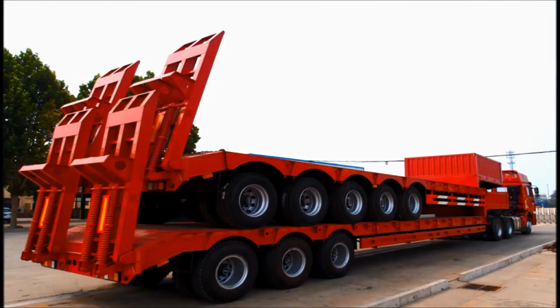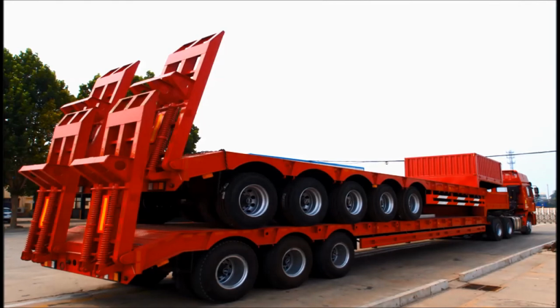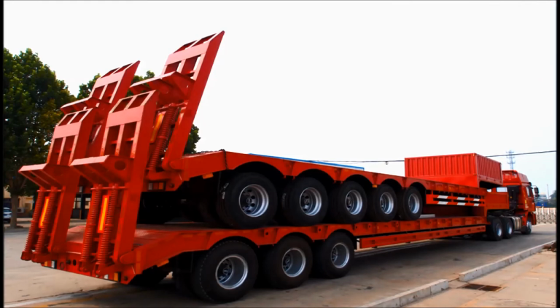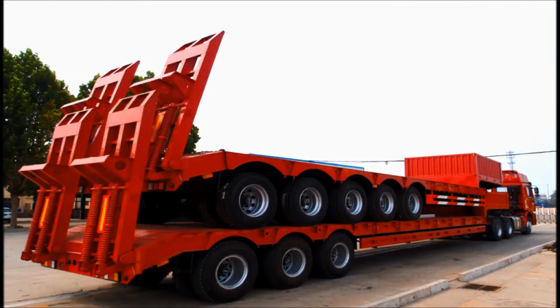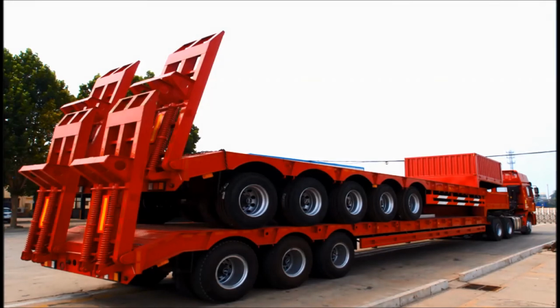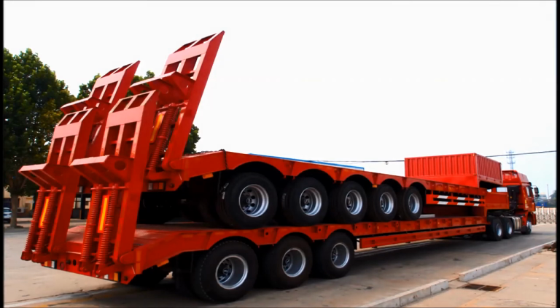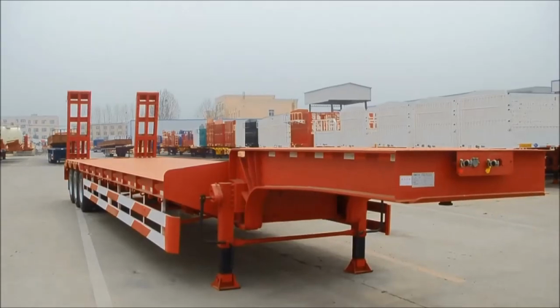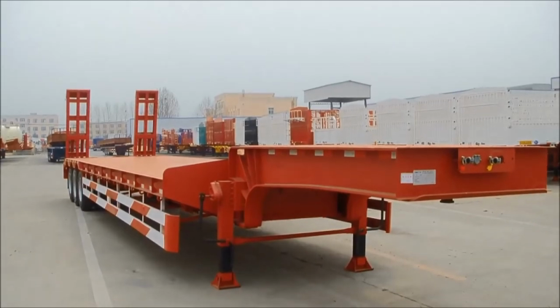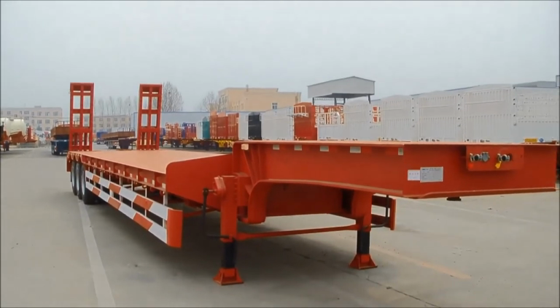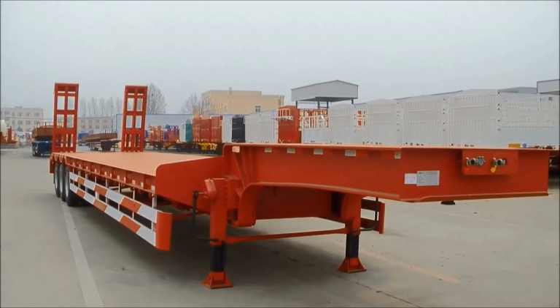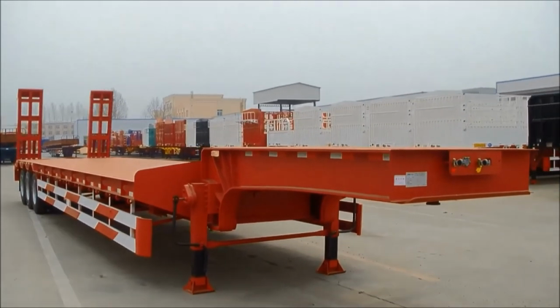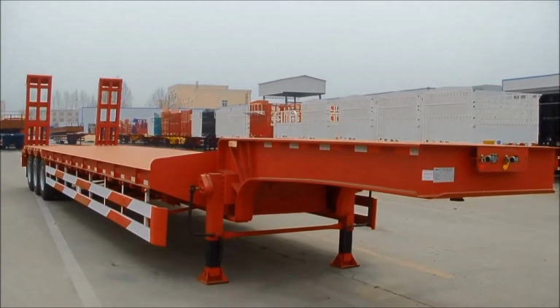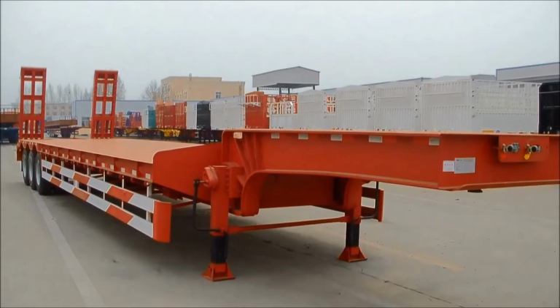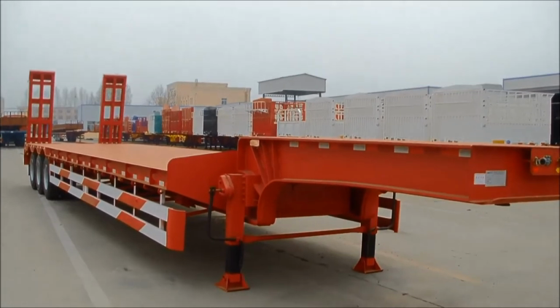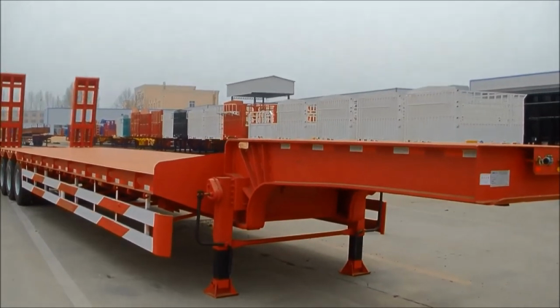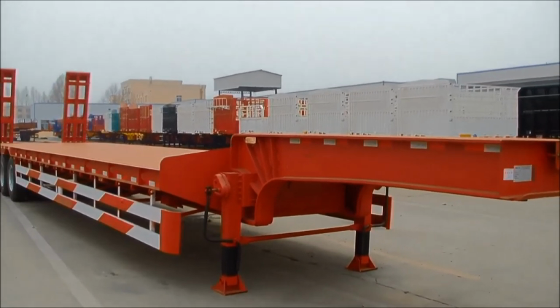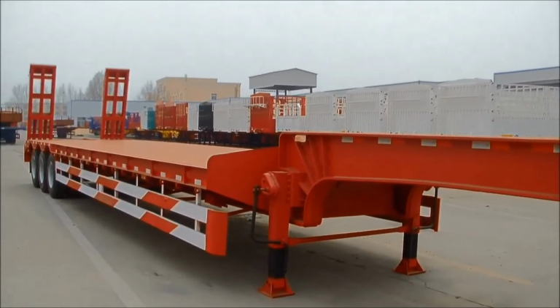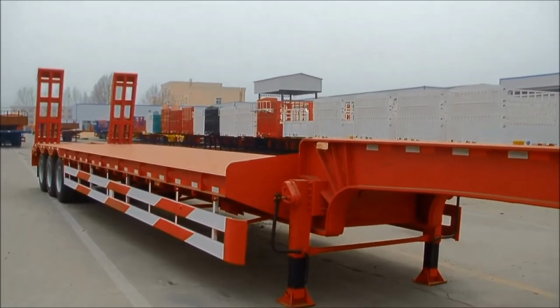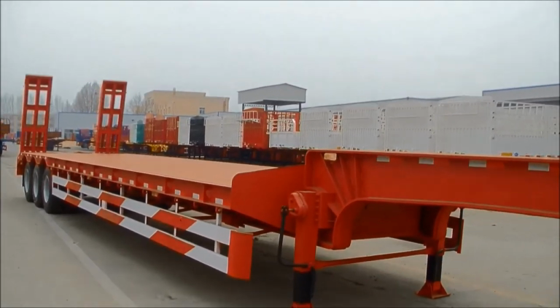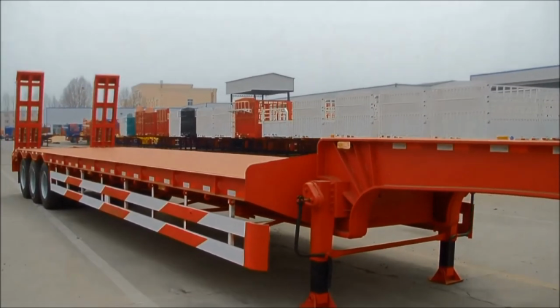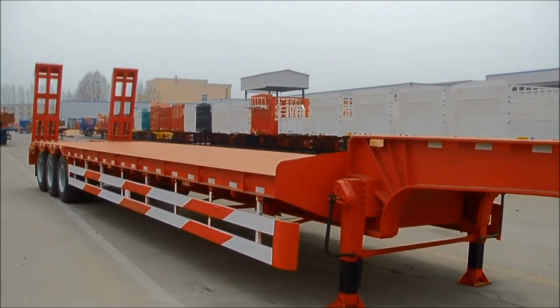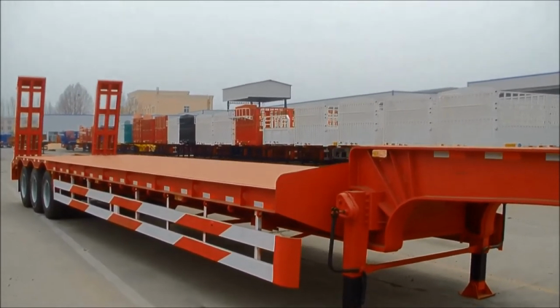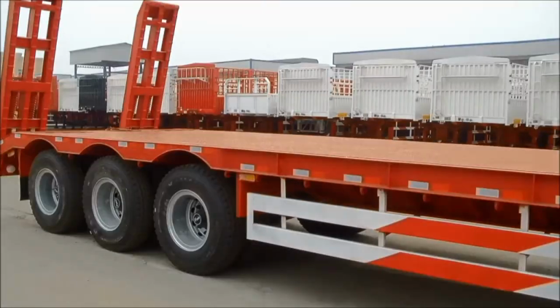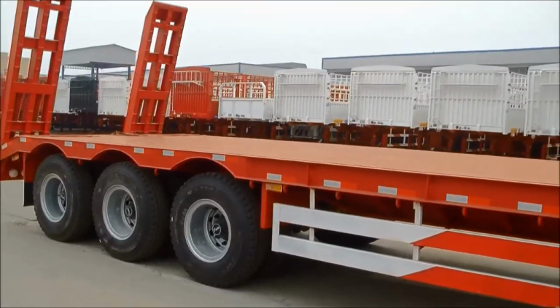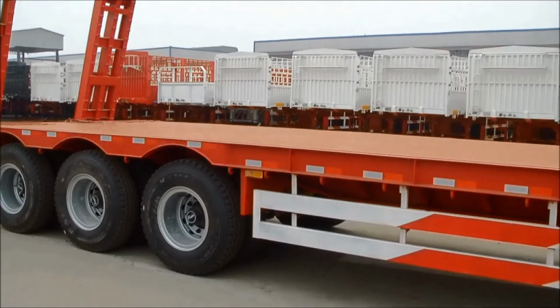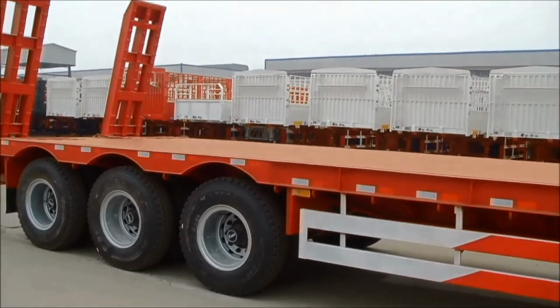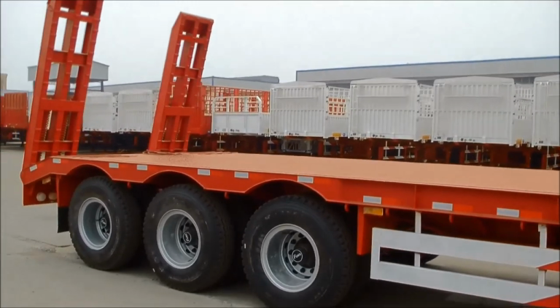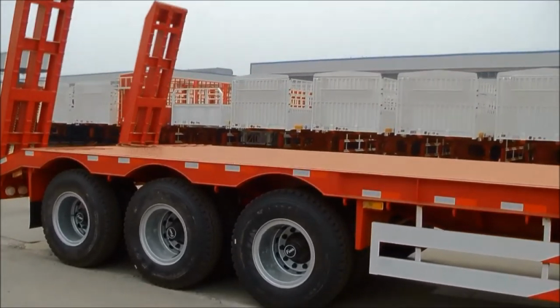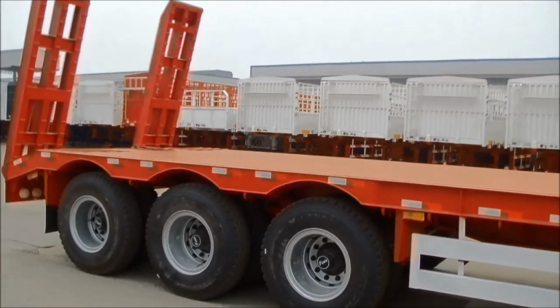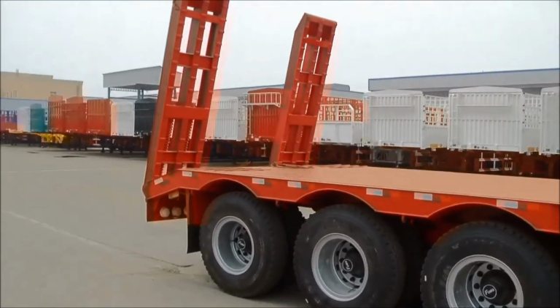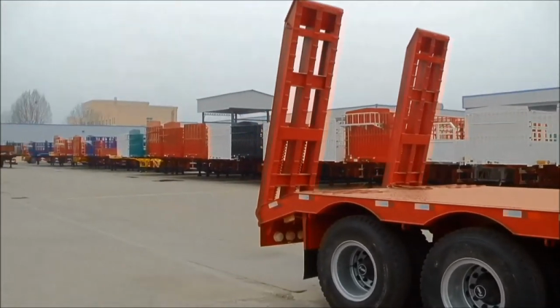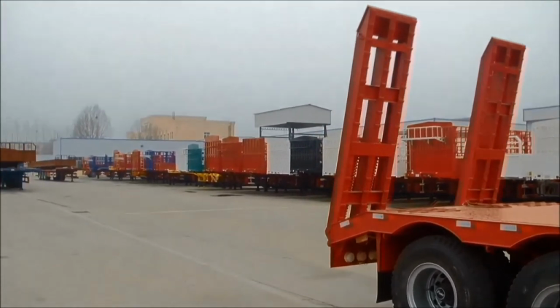The low bed trailer is an ideal means of transport for excavators, road rollers, bulldozers and large machine tools, large transformers, boilers and other industrial equipment.